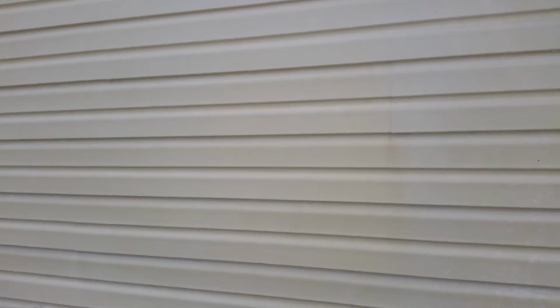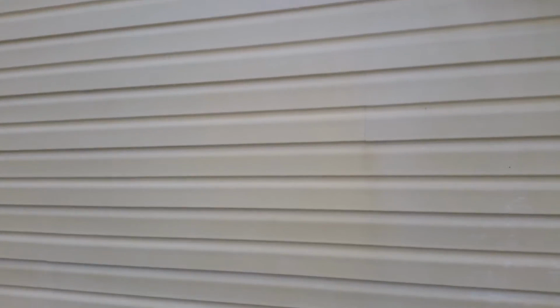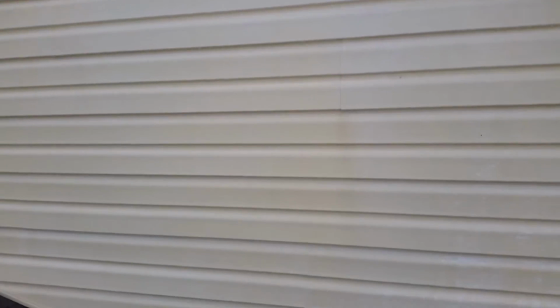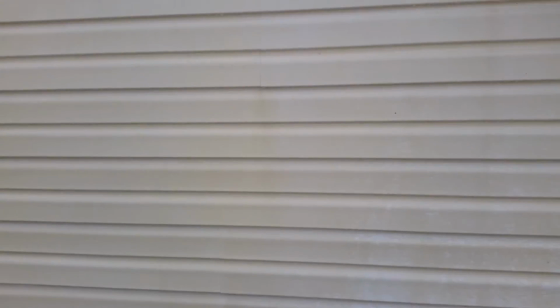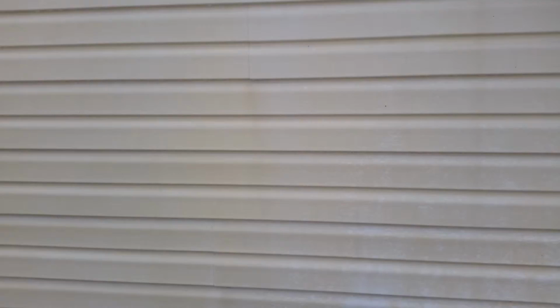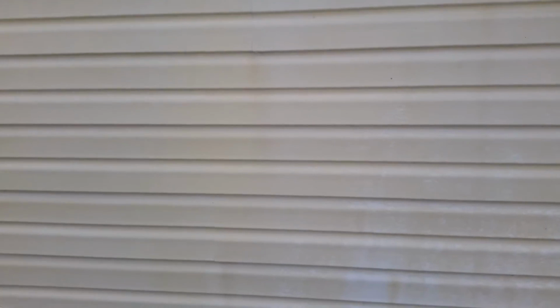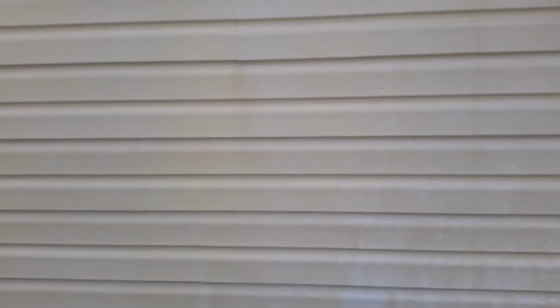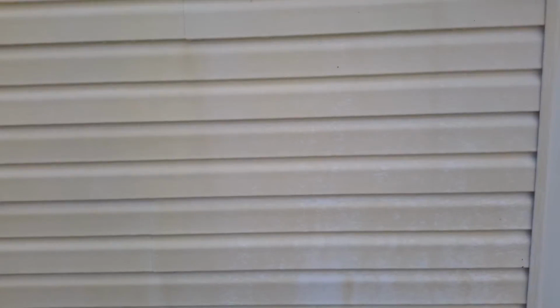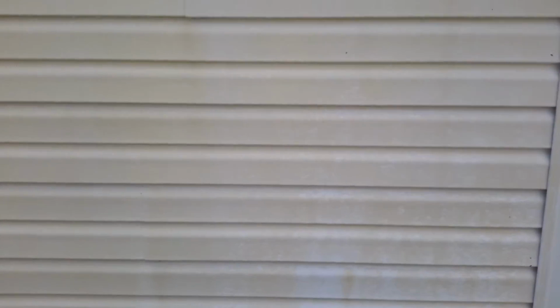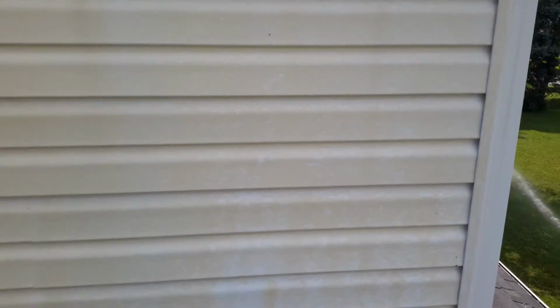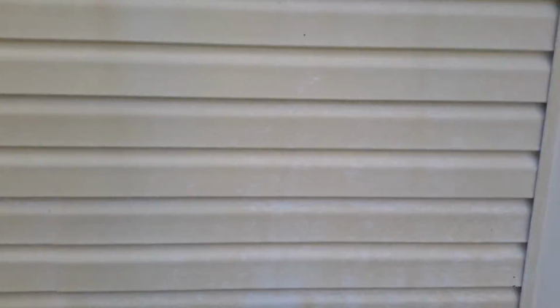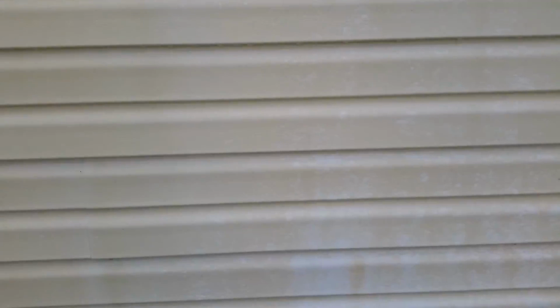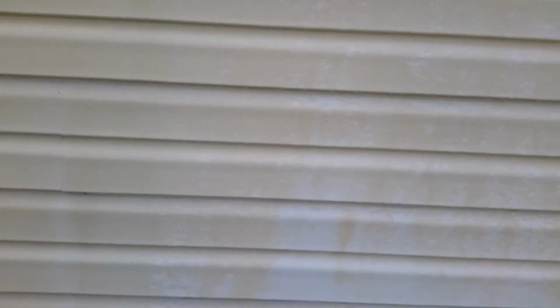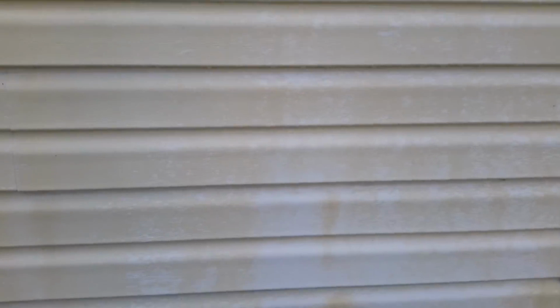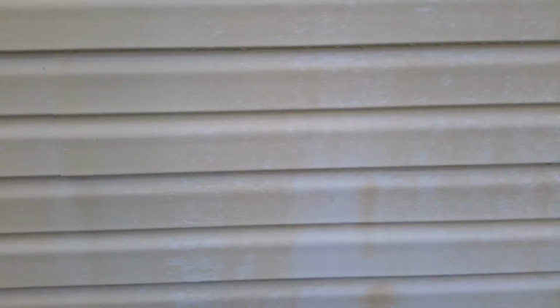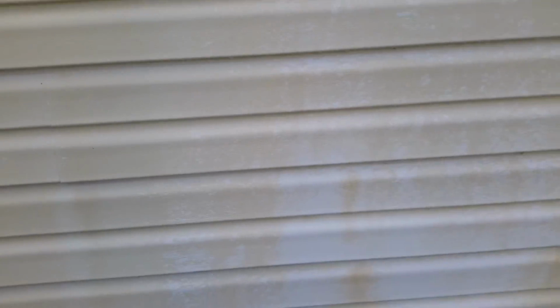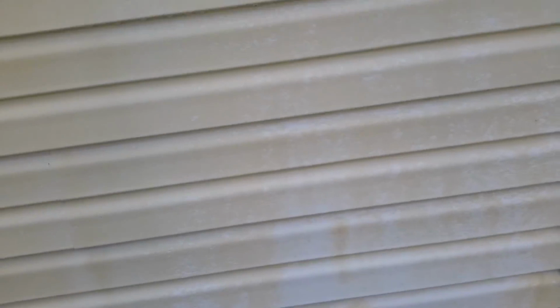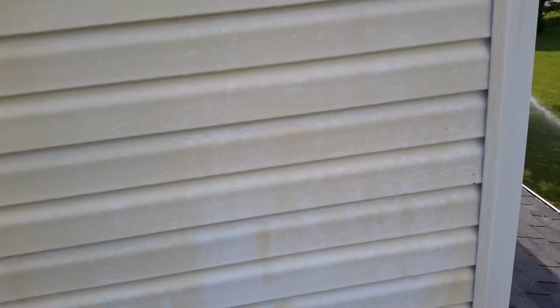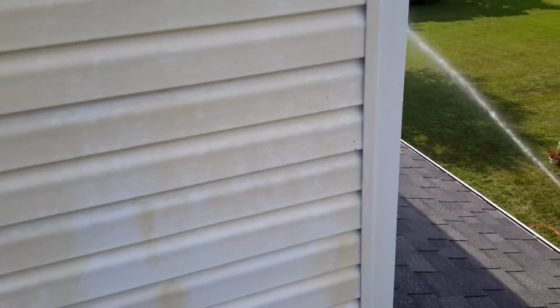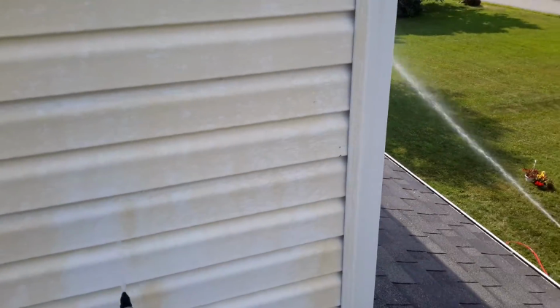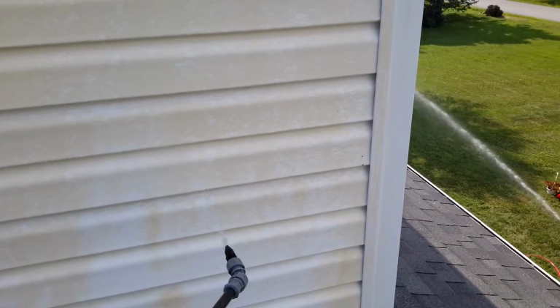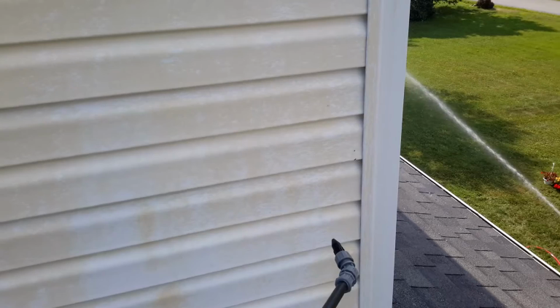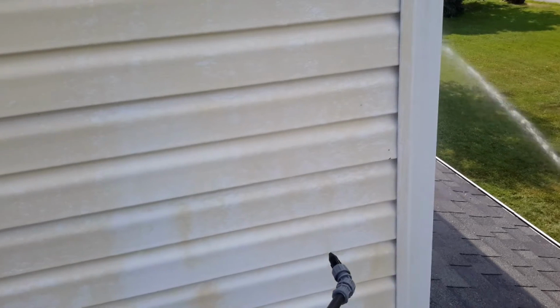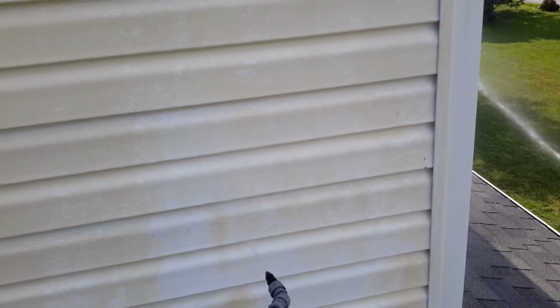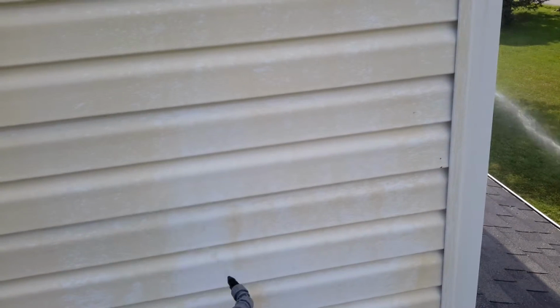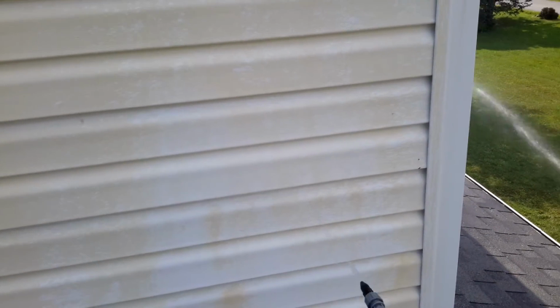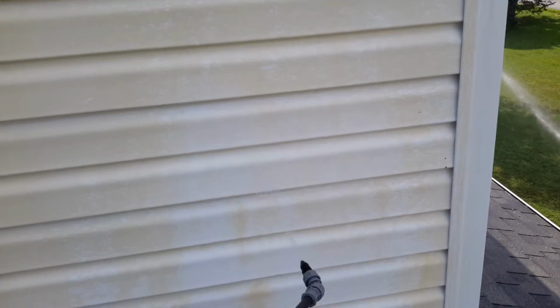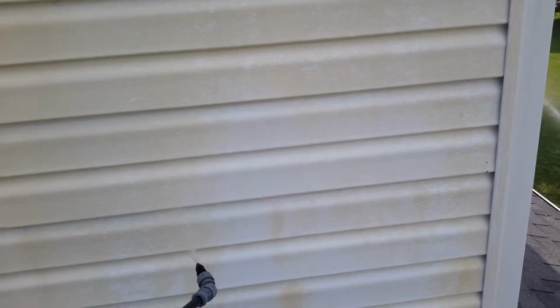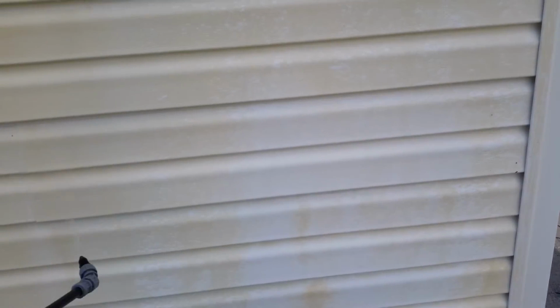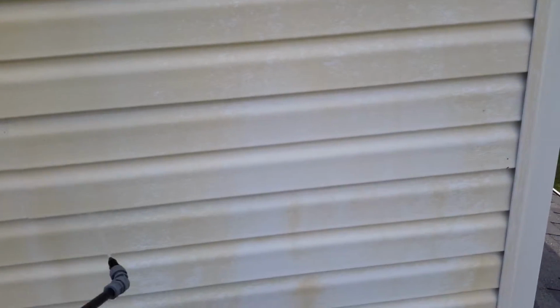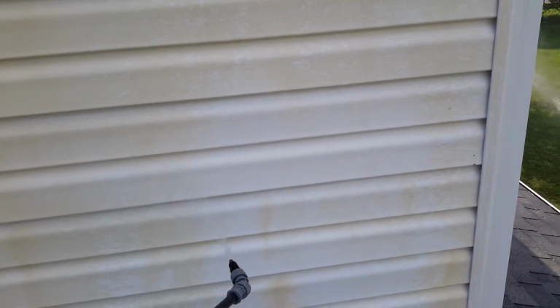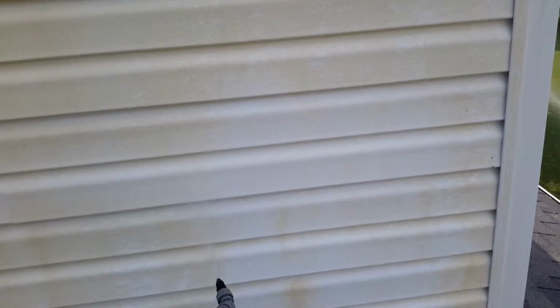But the more interesting part of the story is what F9 does for us. If I can hold this steady enough, we spray F9 on this stuff and we have an immediate benefit.